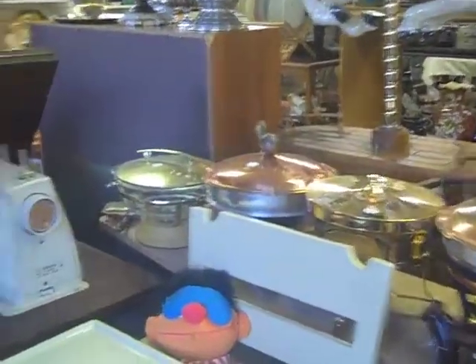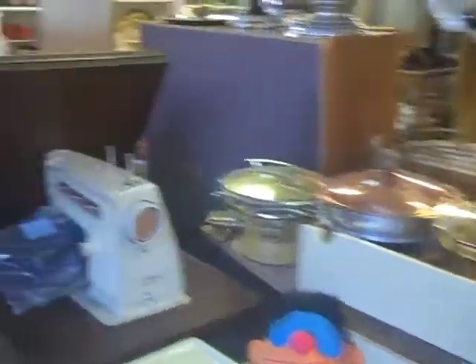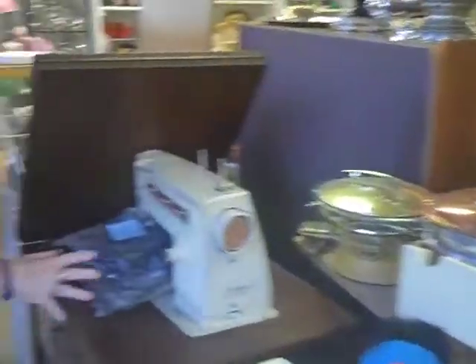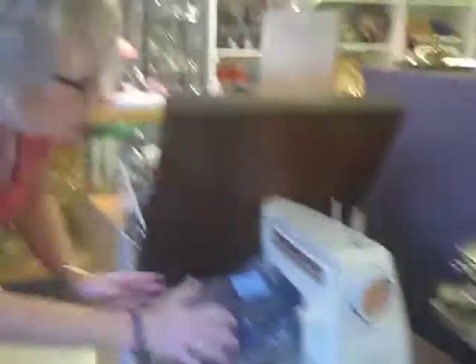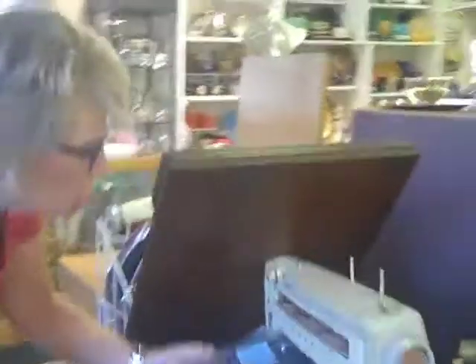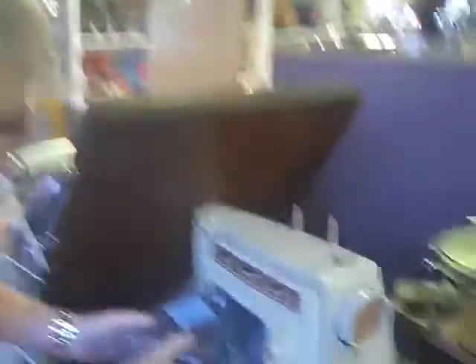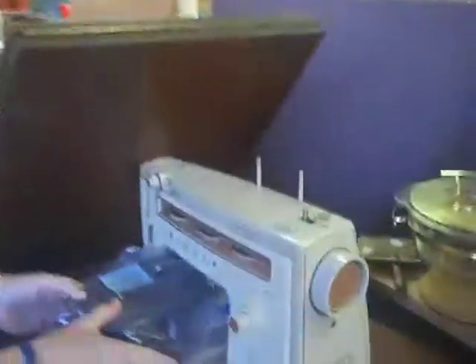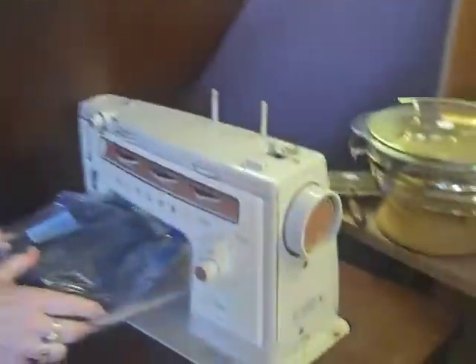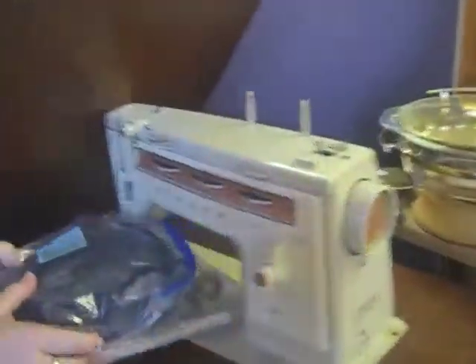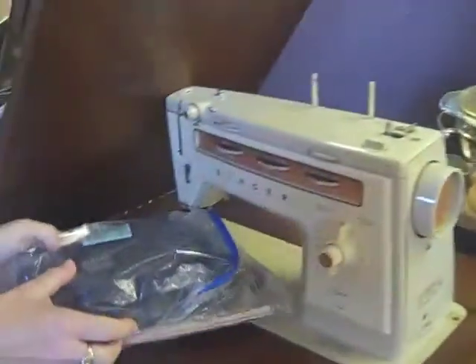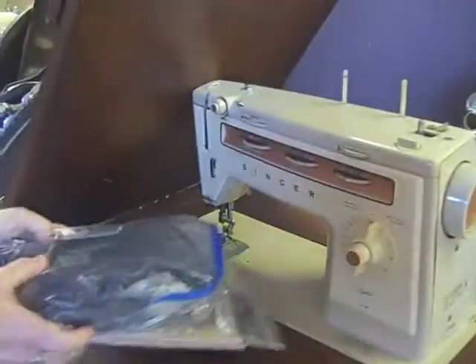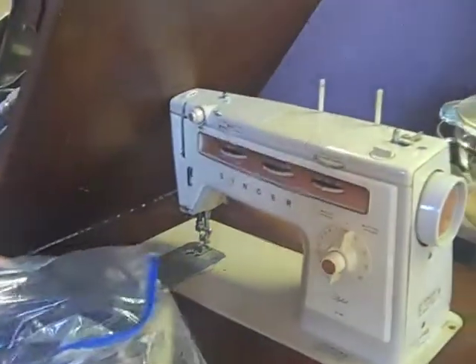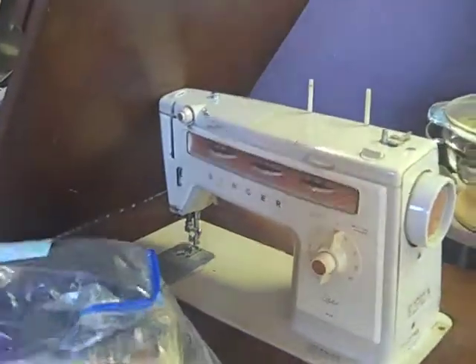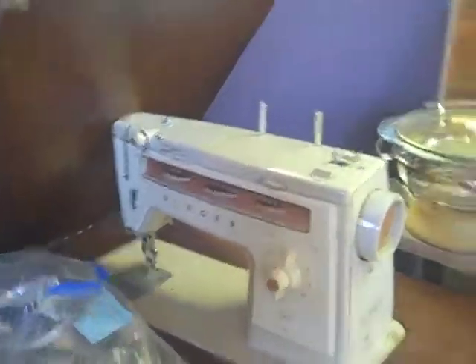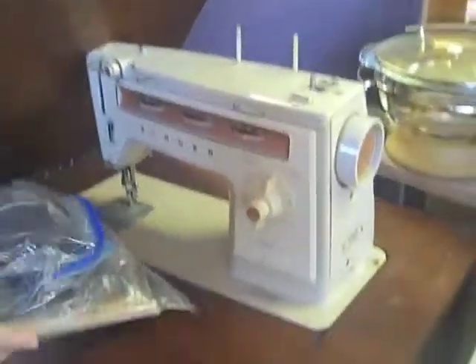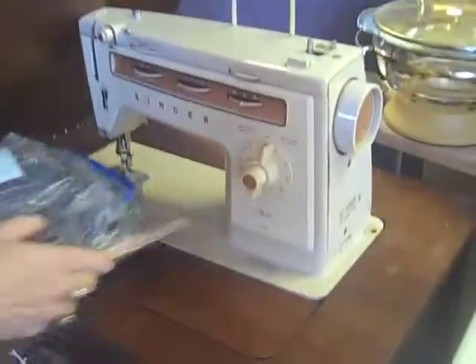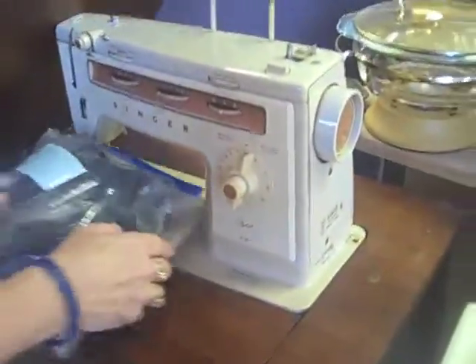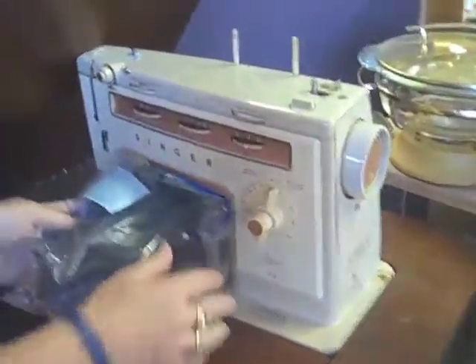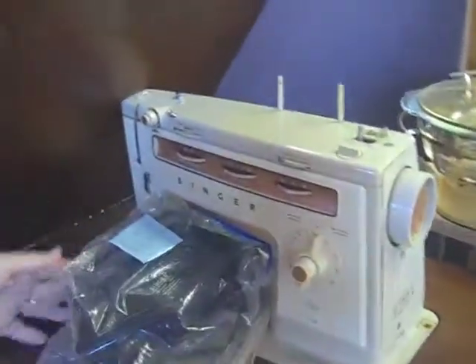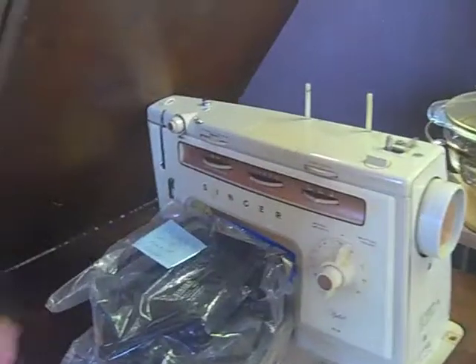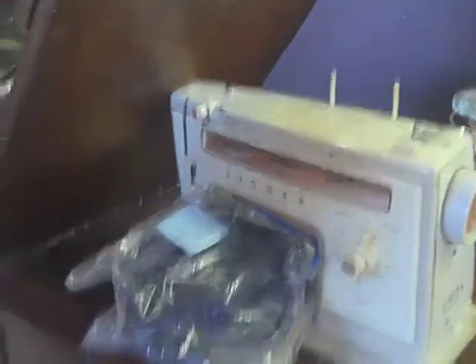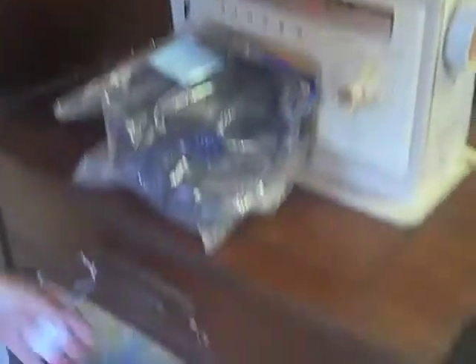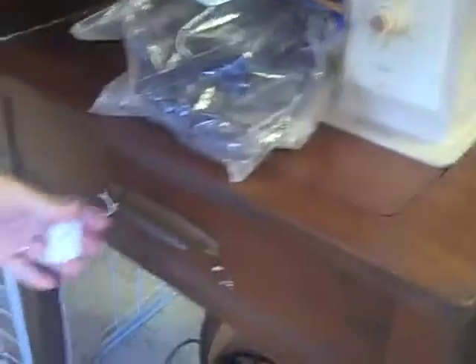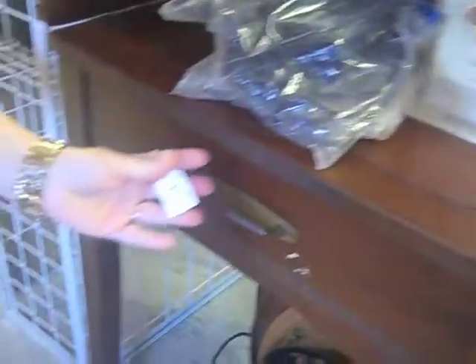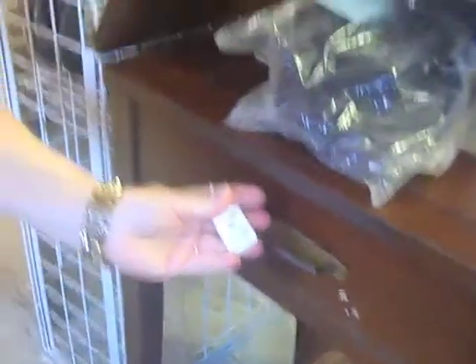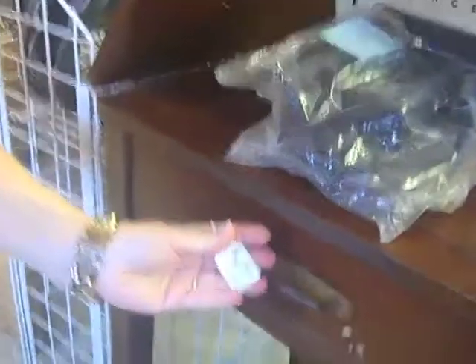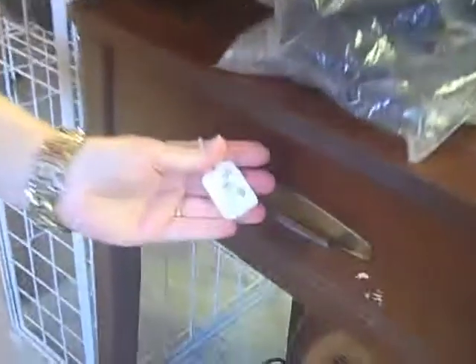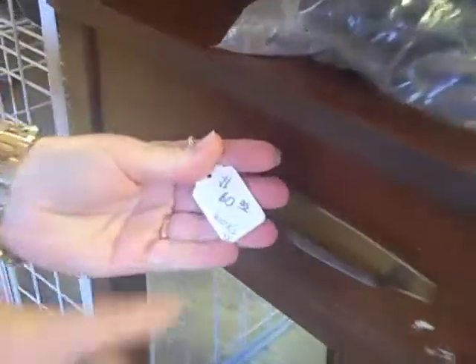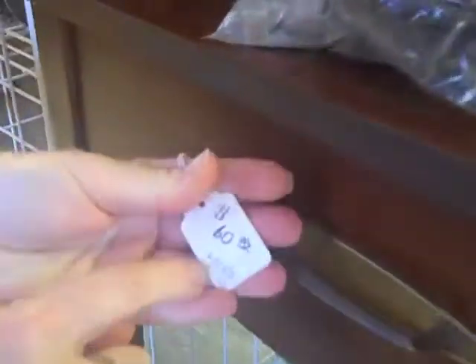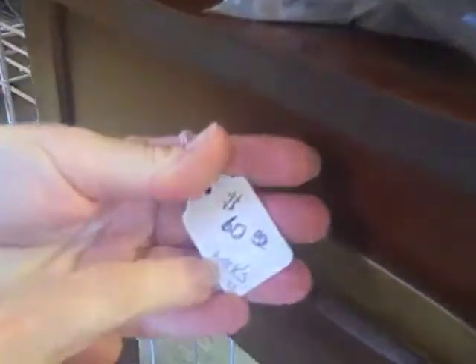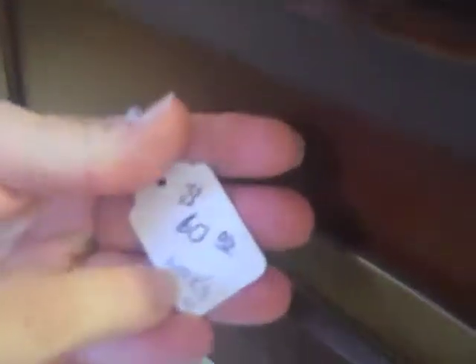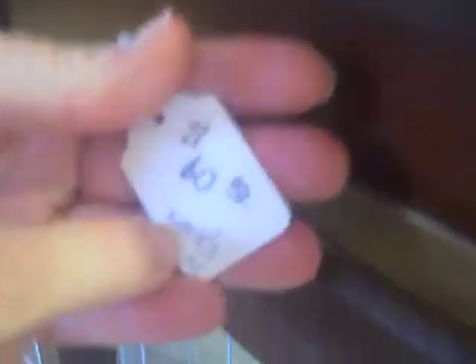A Singer sewing machine. Today only, because it's half off, it's going to be $30 — because it's normally $60. Look, it works, people.